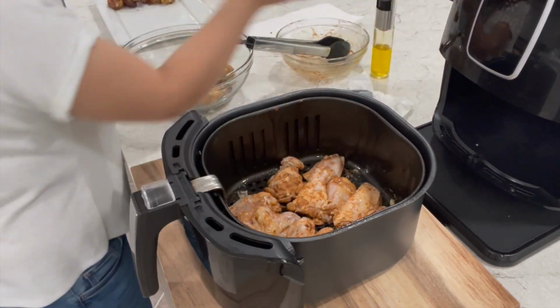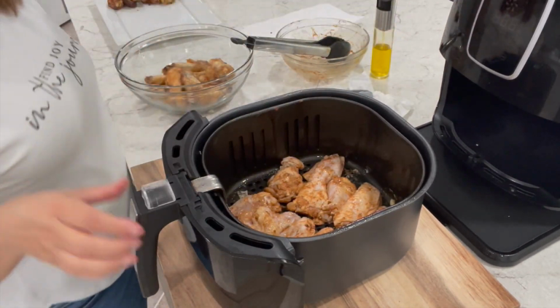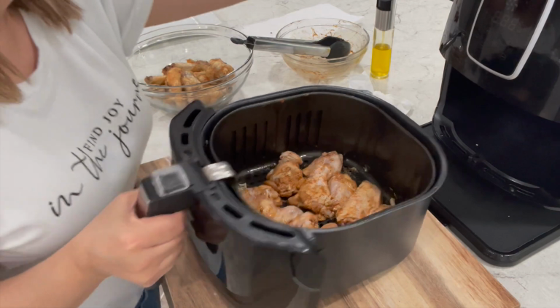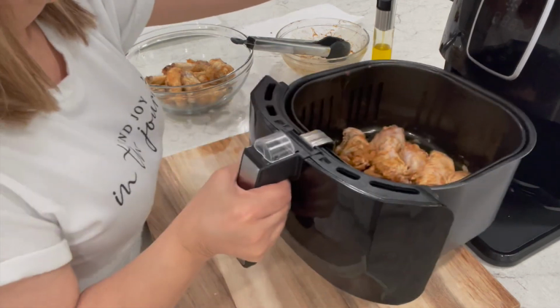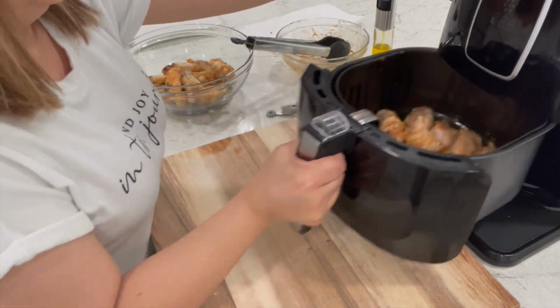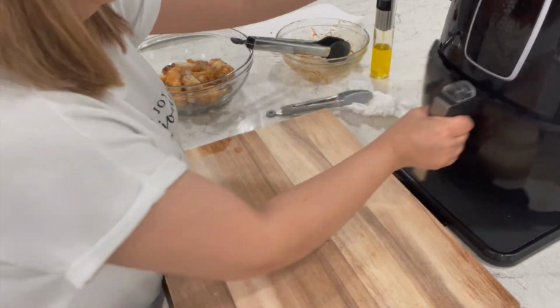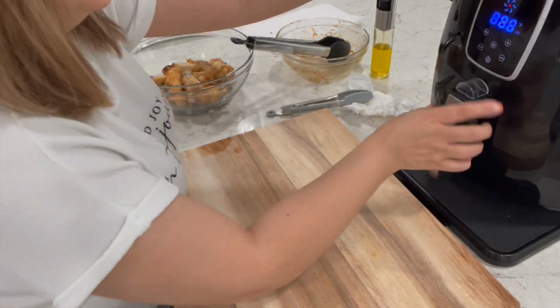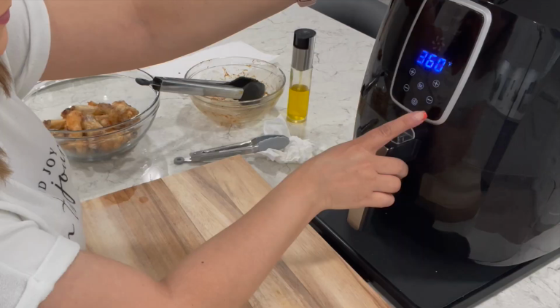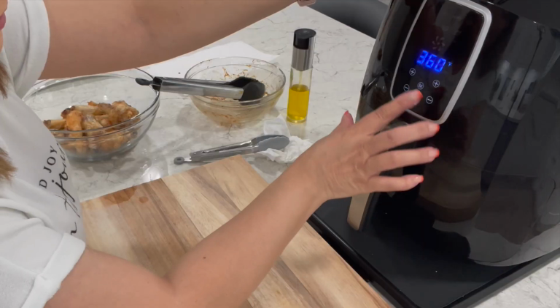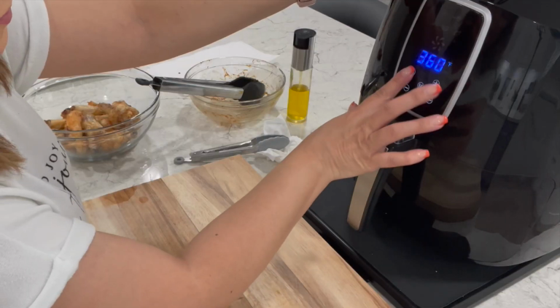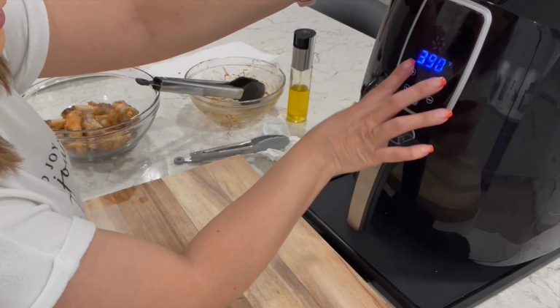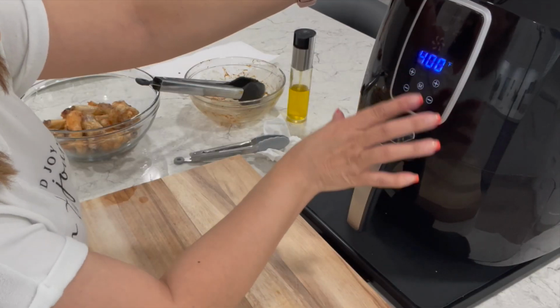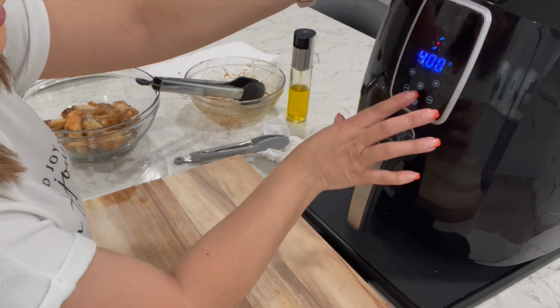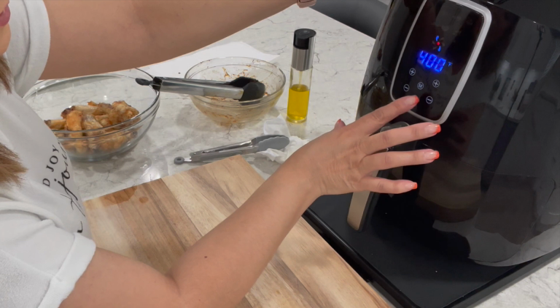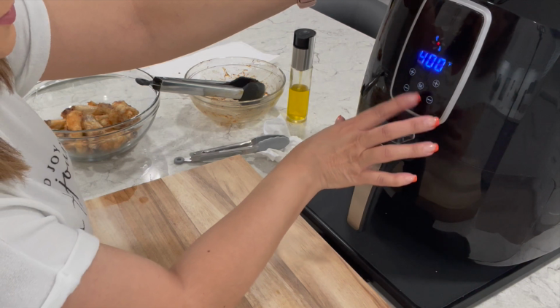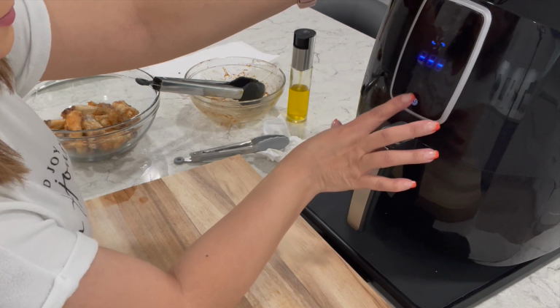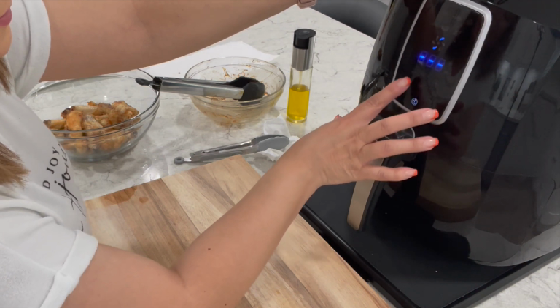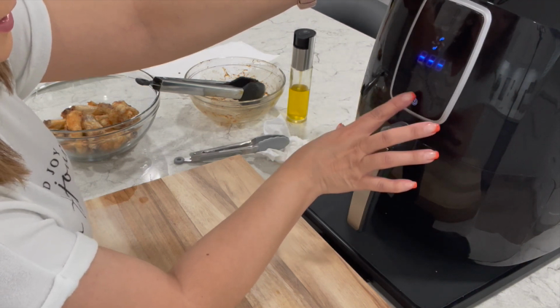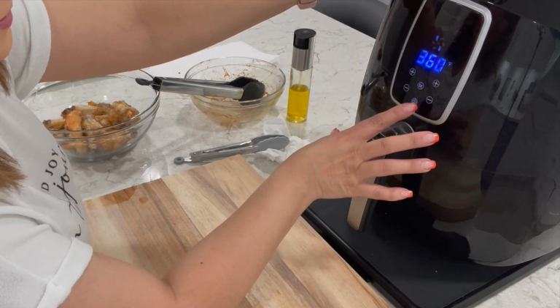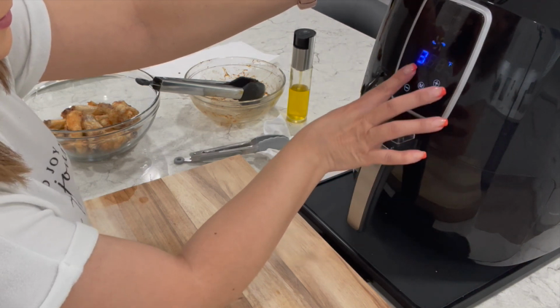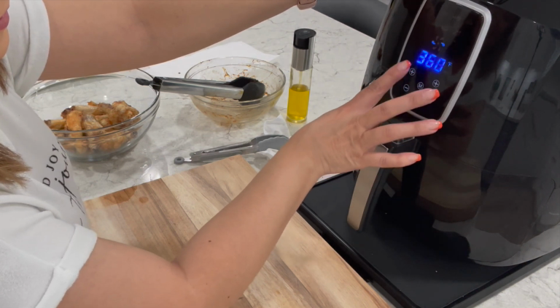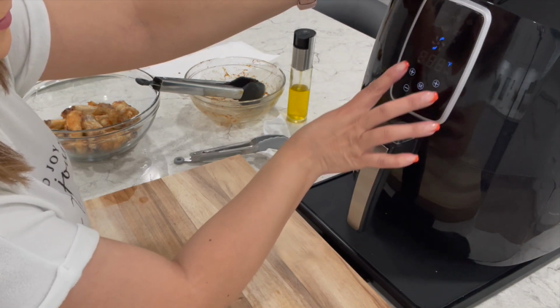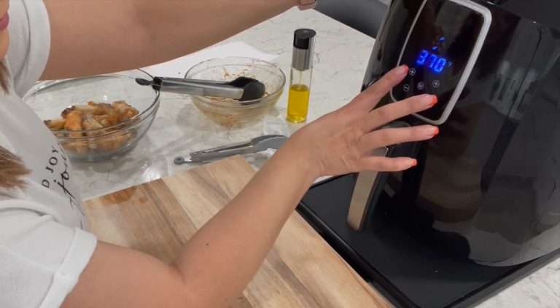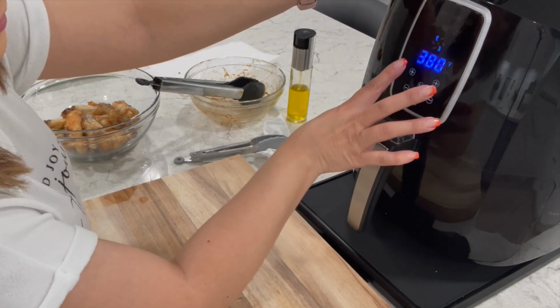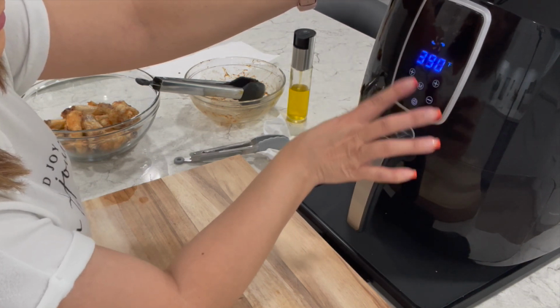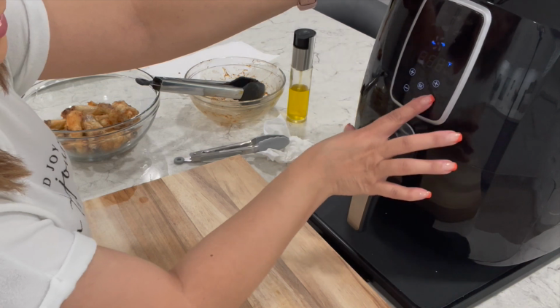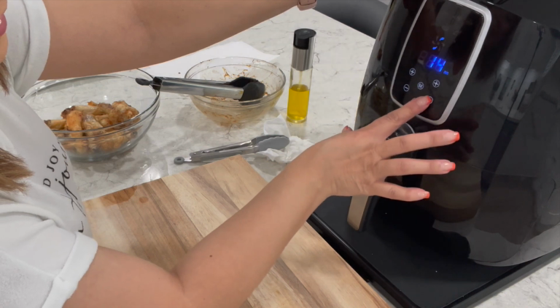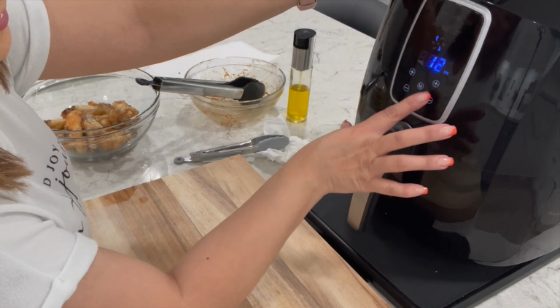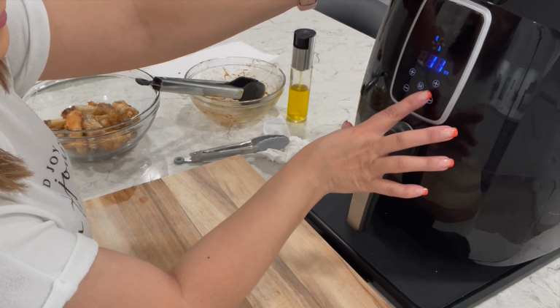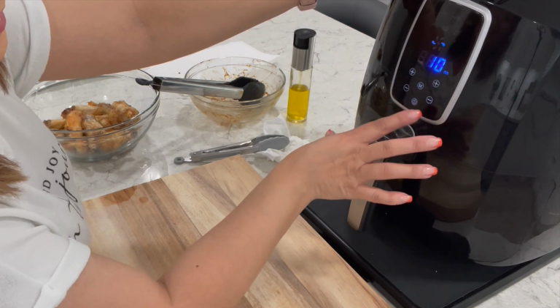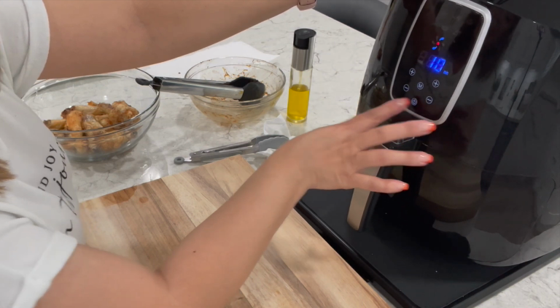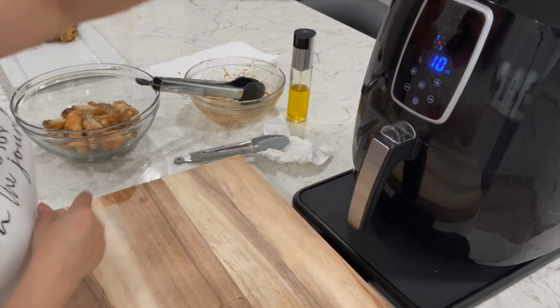That's entirely up to you. I'm going to be using a different temperature for a later batch just to show you the difference. But for this one, we are going to be cooking these at 390 degrees Fahrenheit or 200 degrees Celsius for 10 minutes.